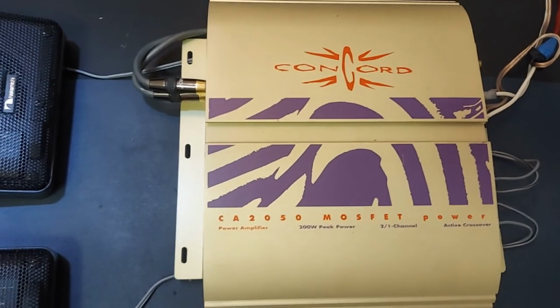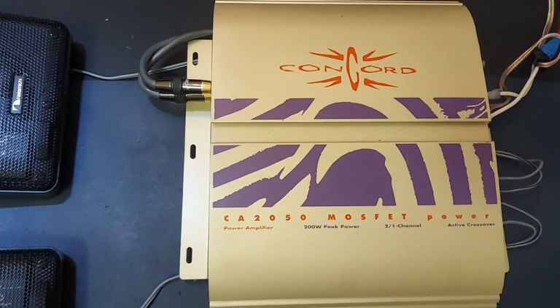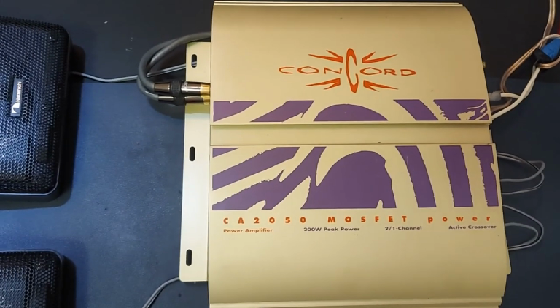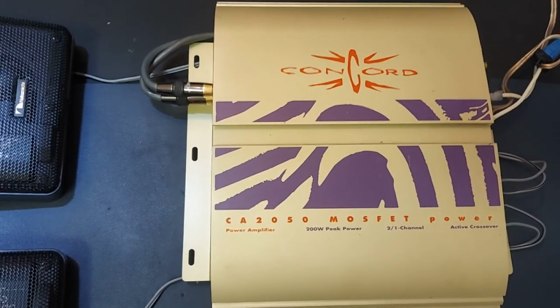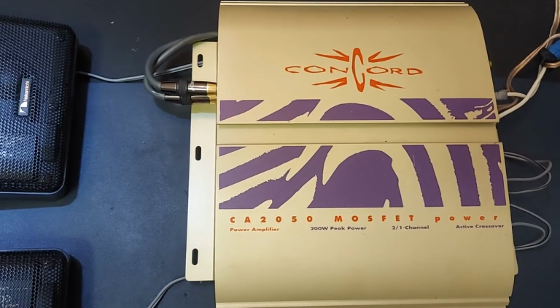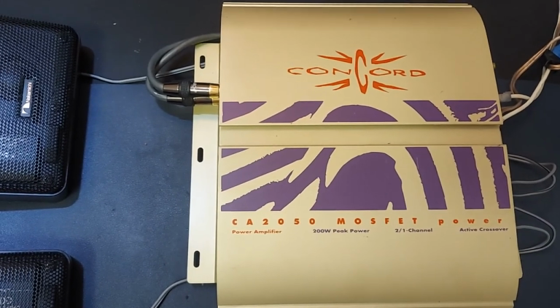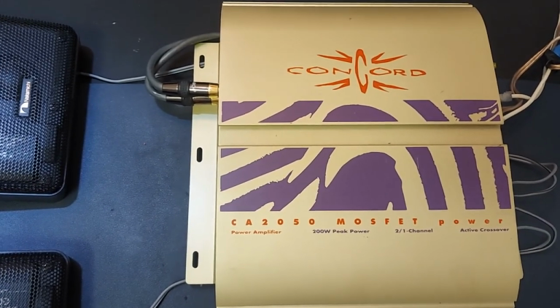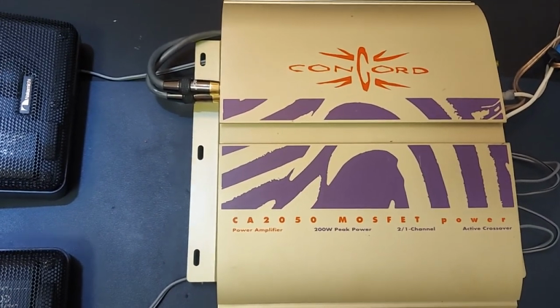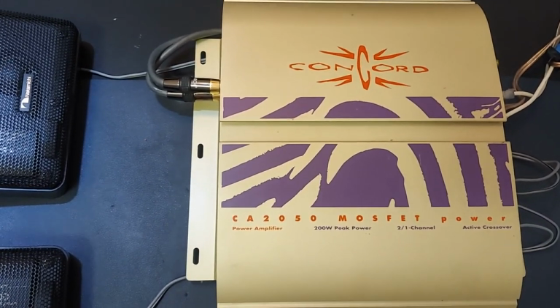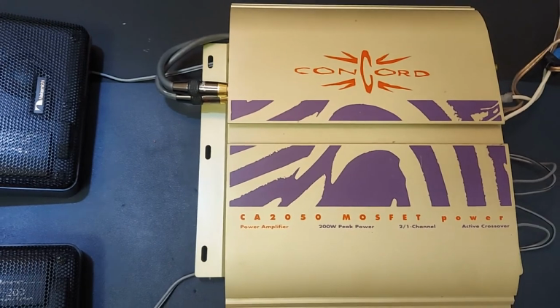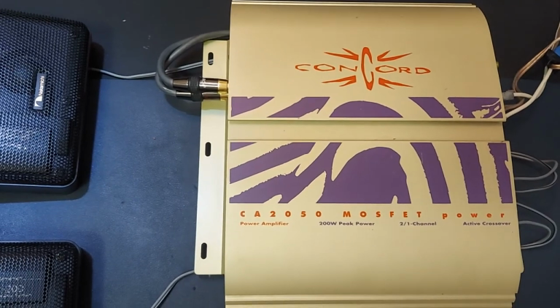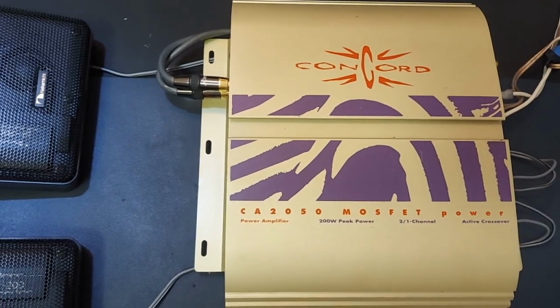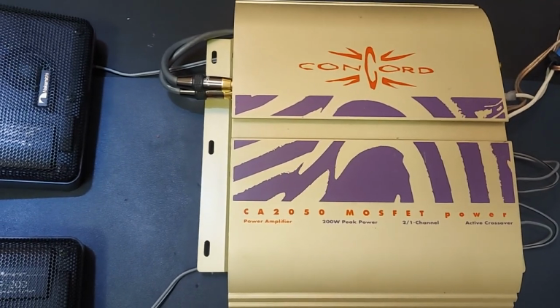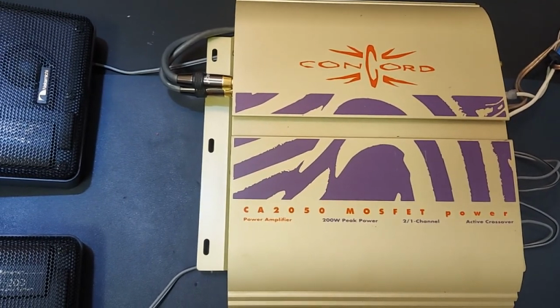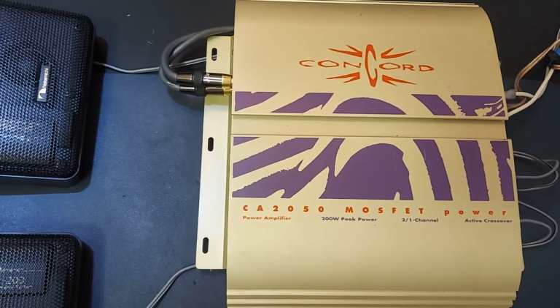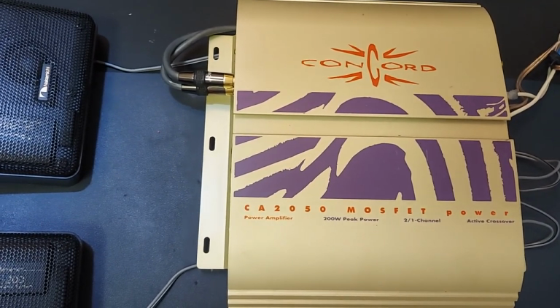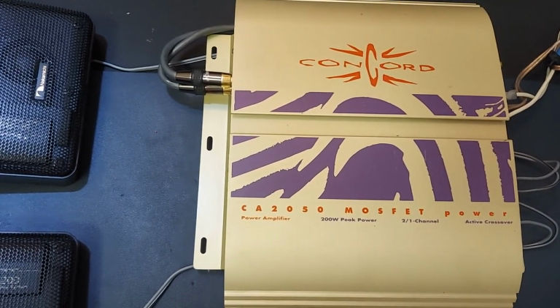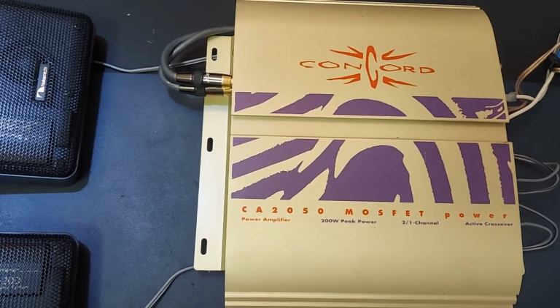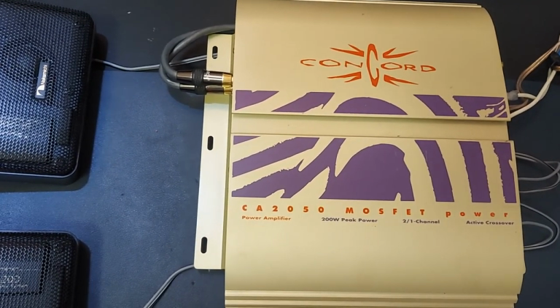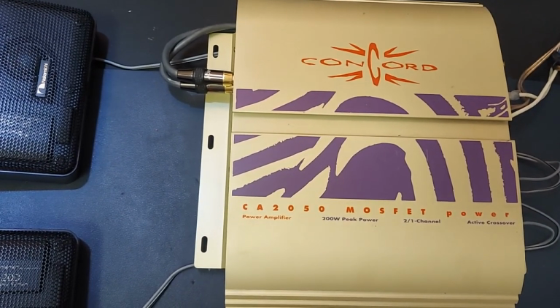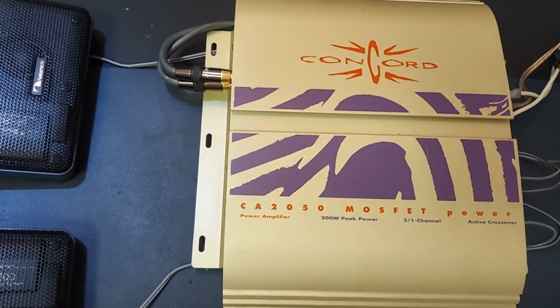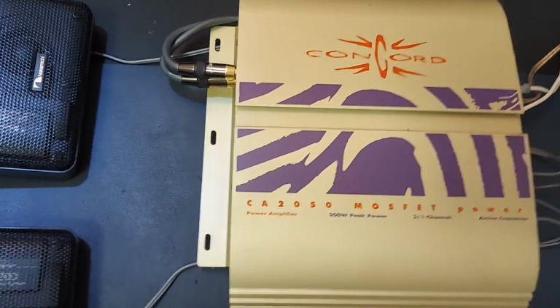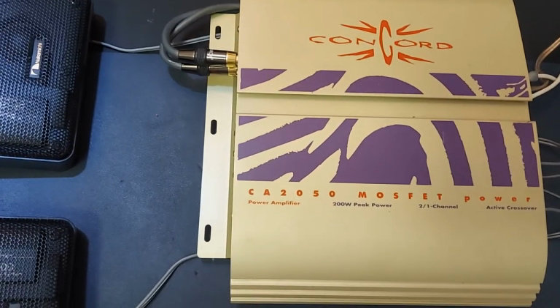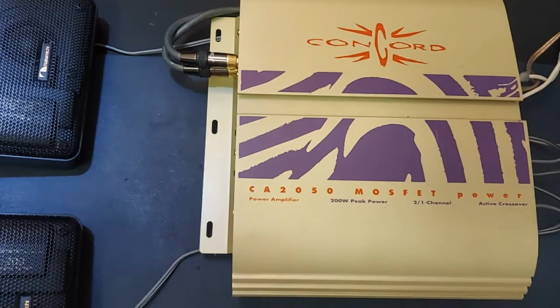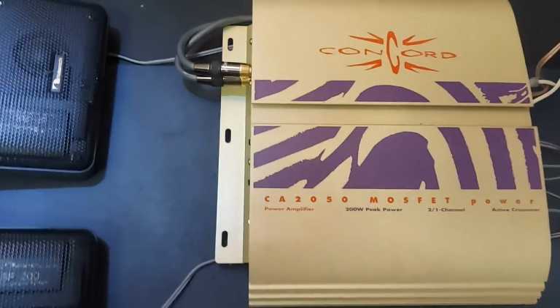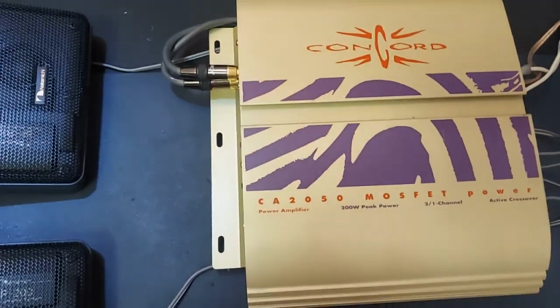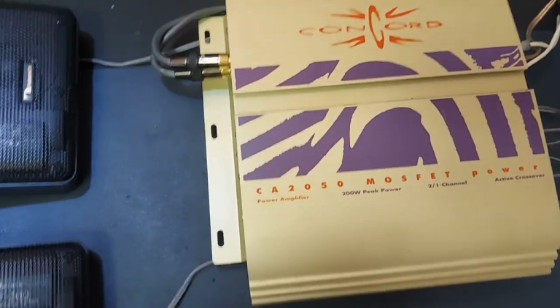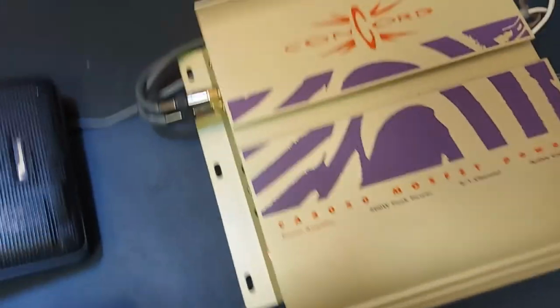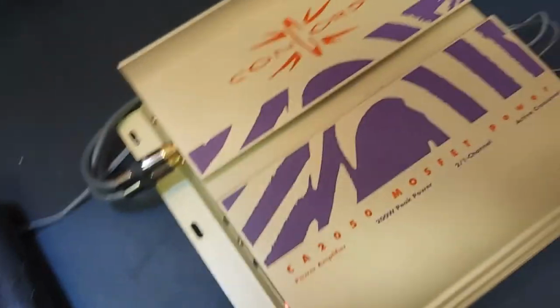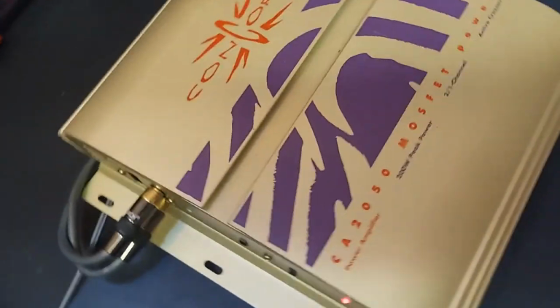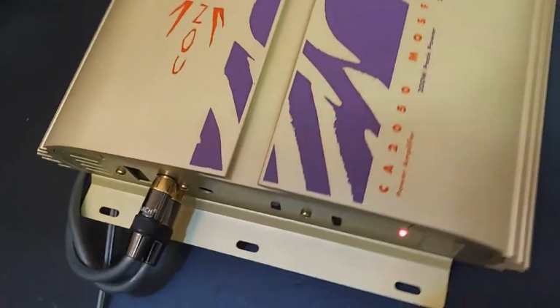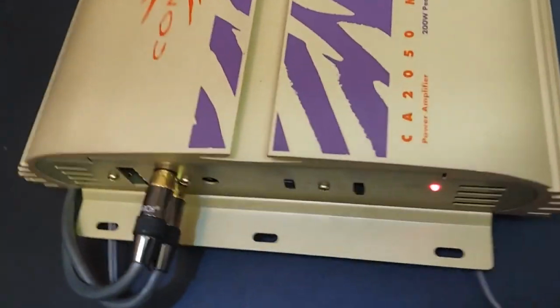This is a Concorde CA 2050. It's a two-channel amplifier from the mid-90s, around 1994-1995. 50 watts RMS times 2 into 4 ohms.